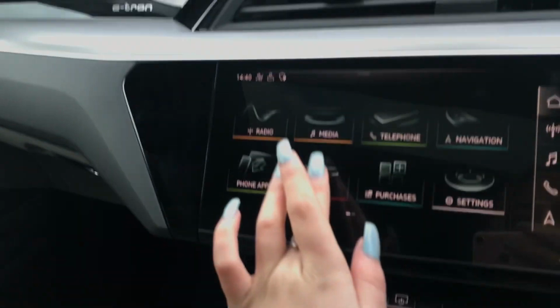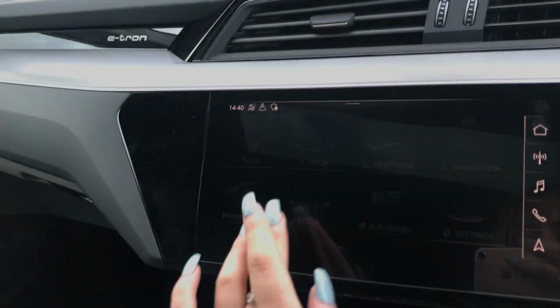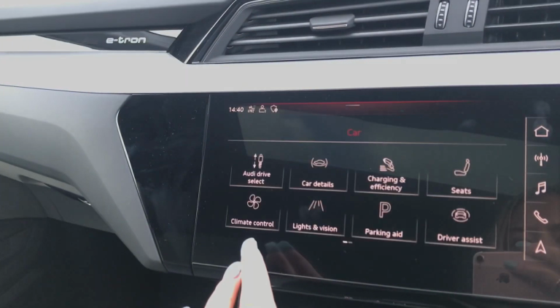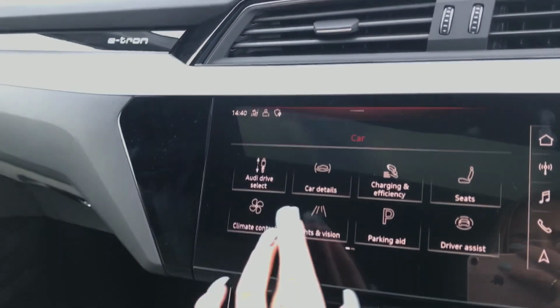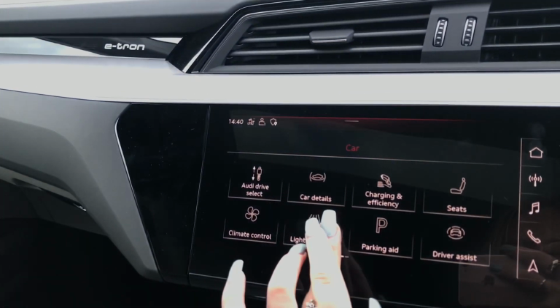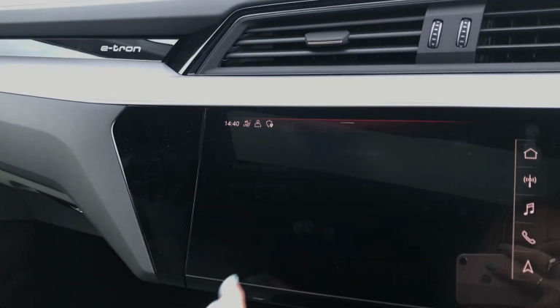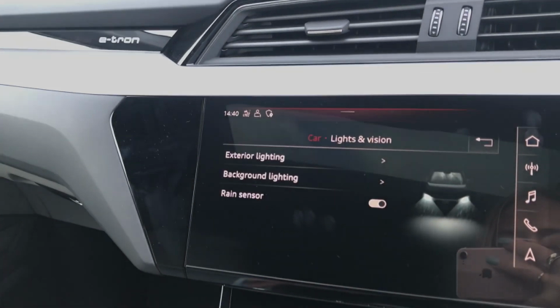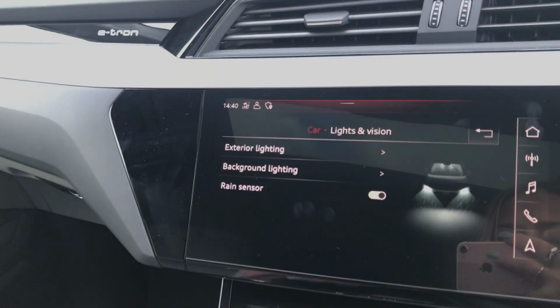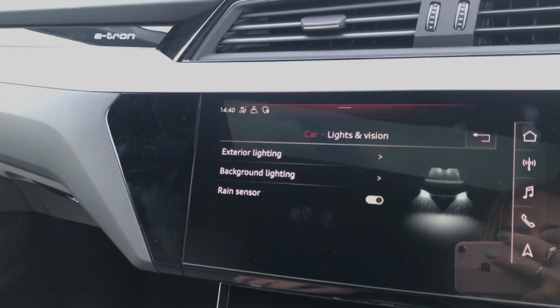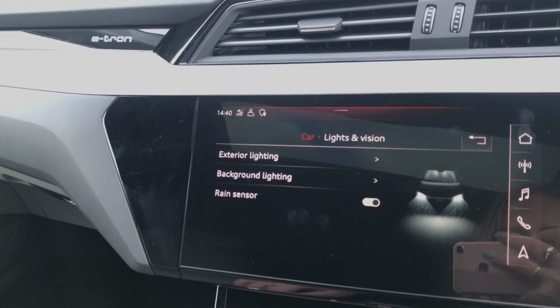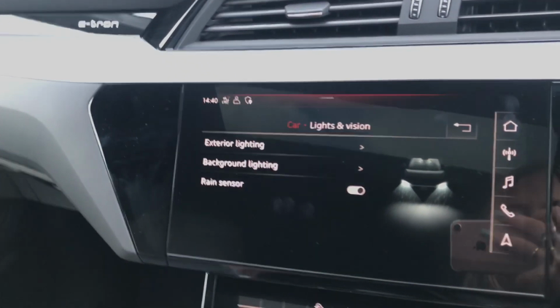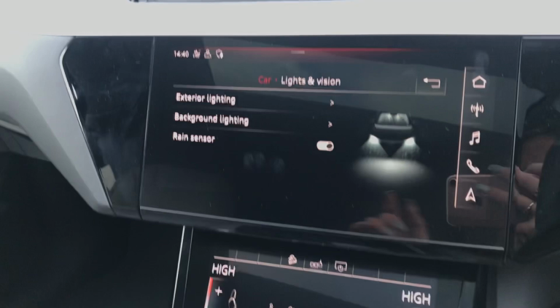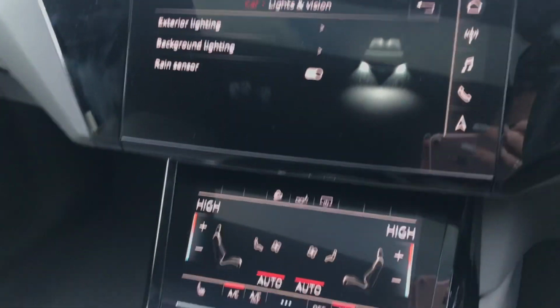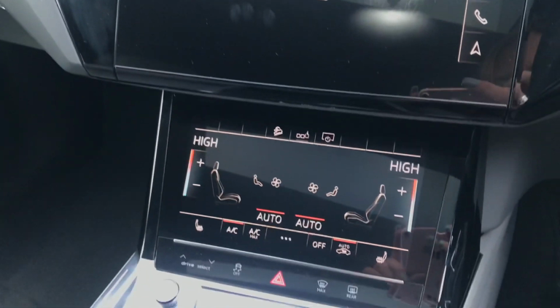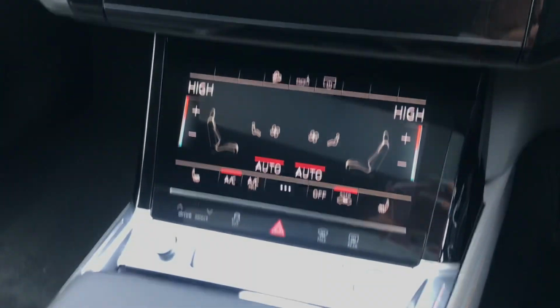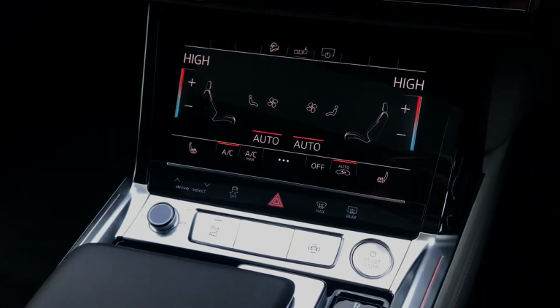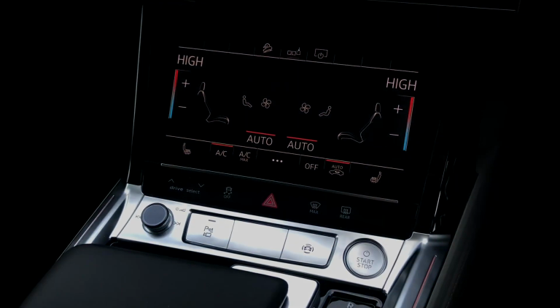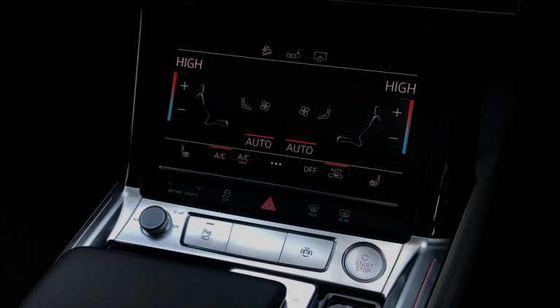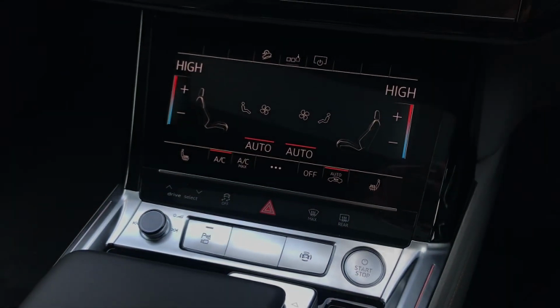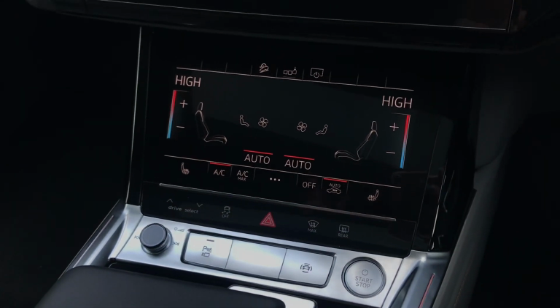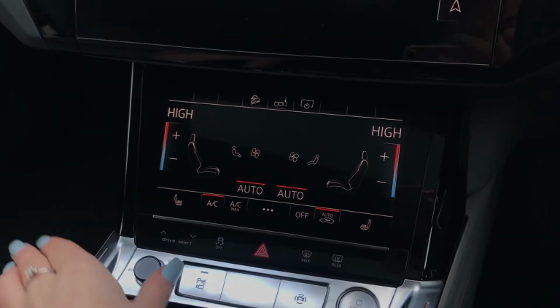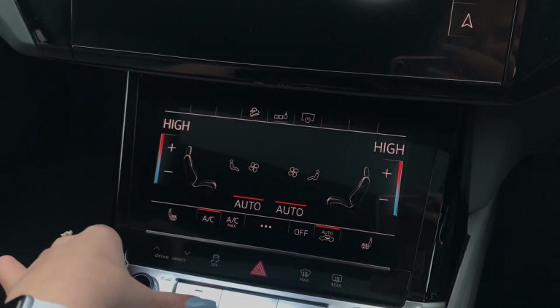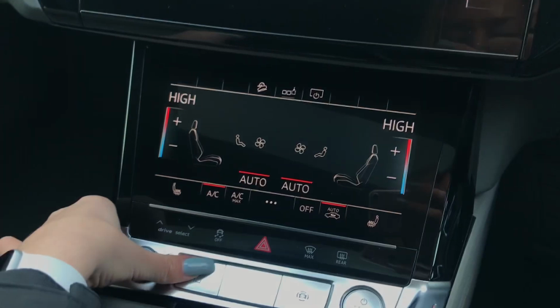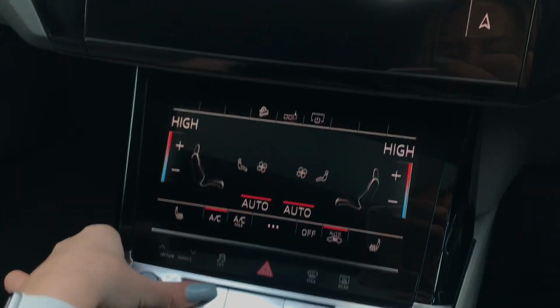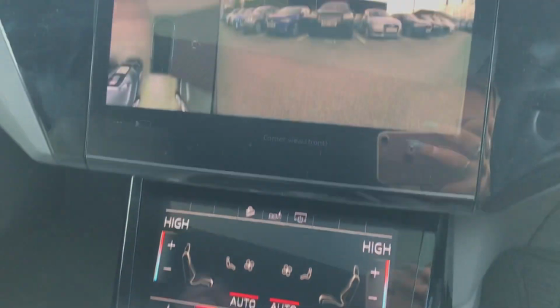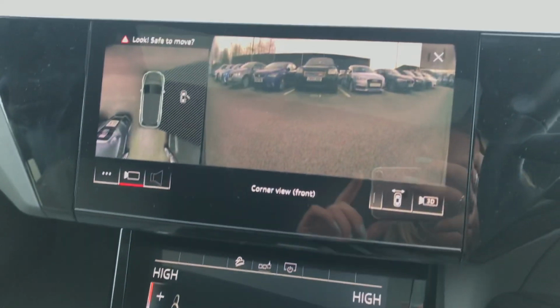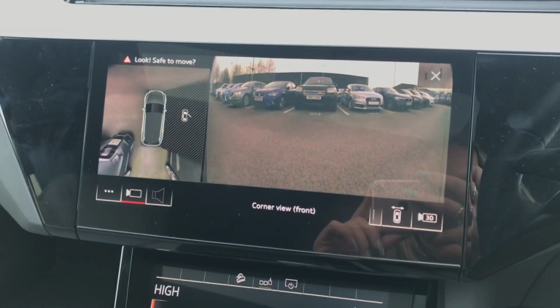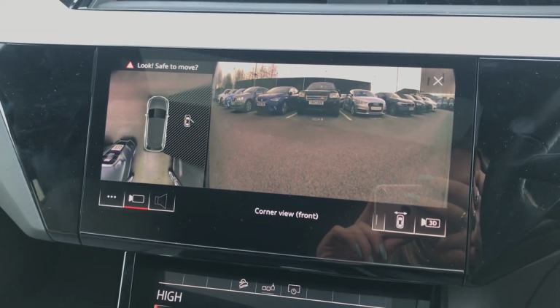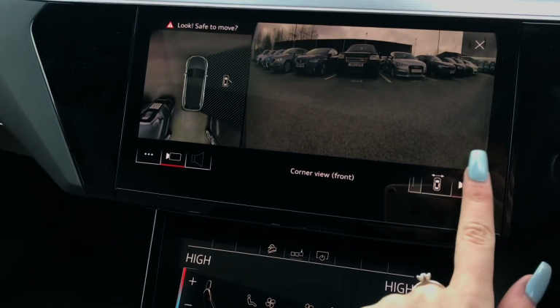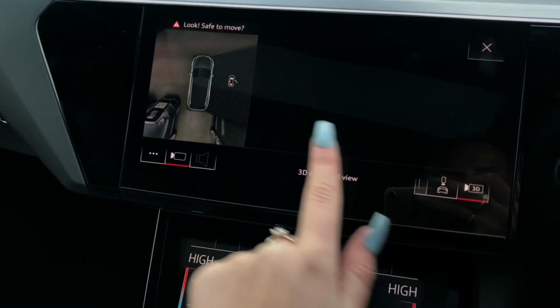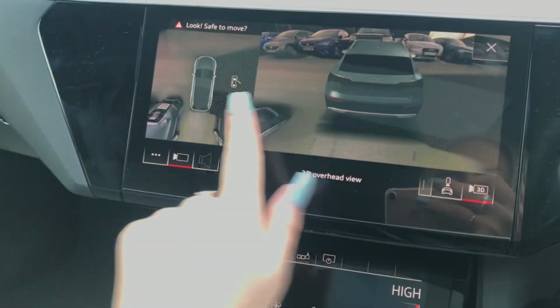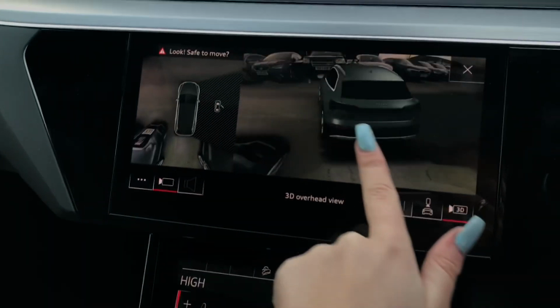Here we have MMI navigation plus with MMI touch. There are twin touch screens with haptic feedback. It also comes with the LED interior light package as well as parking system plus with 360 degree sensors and function on demand preparation.